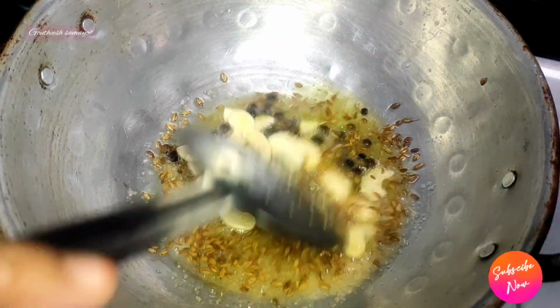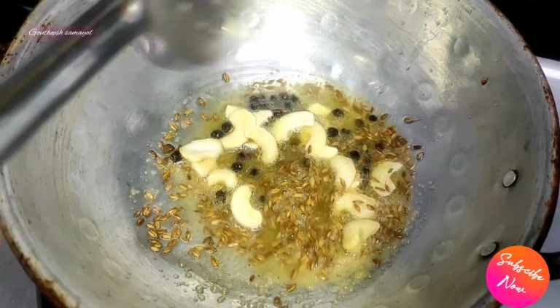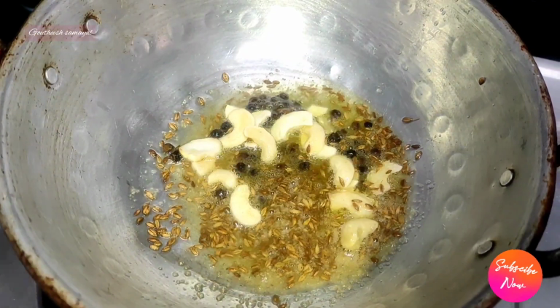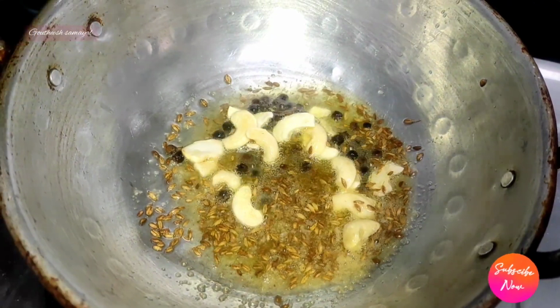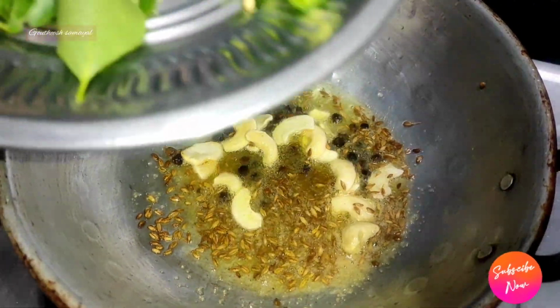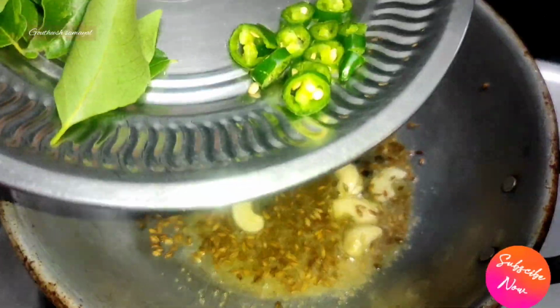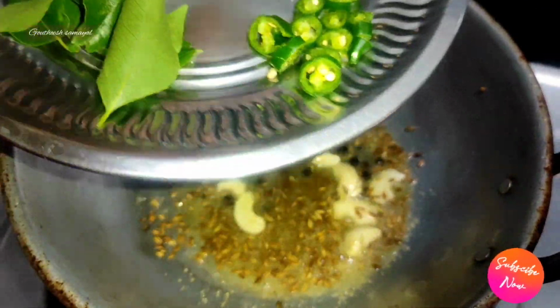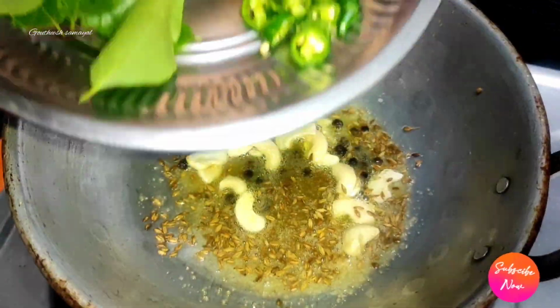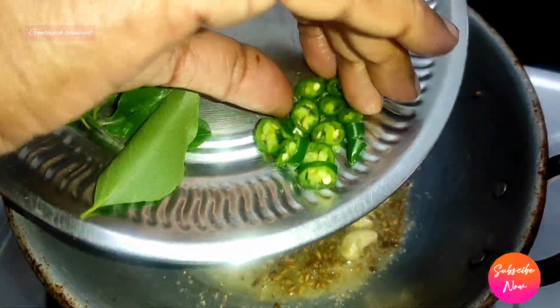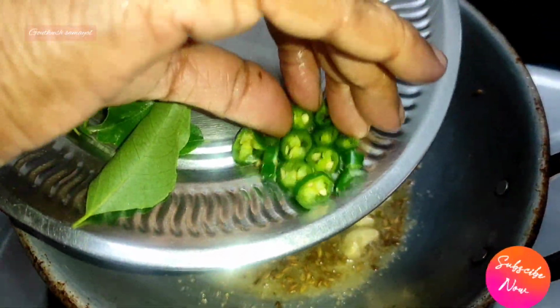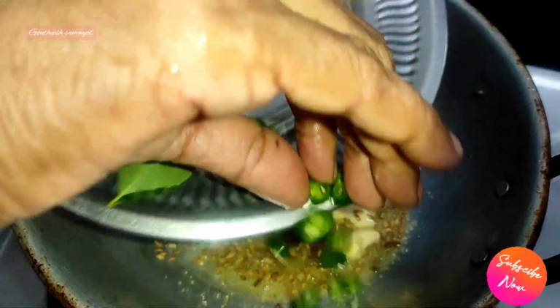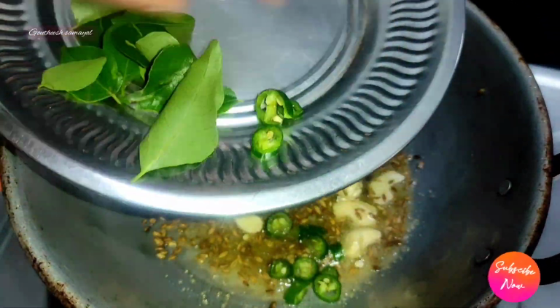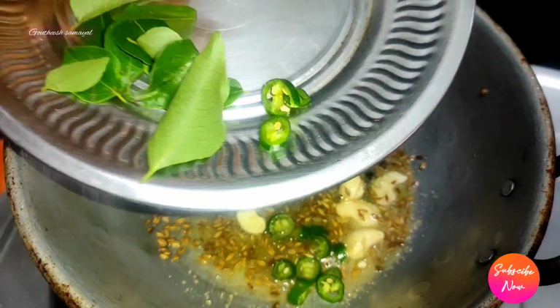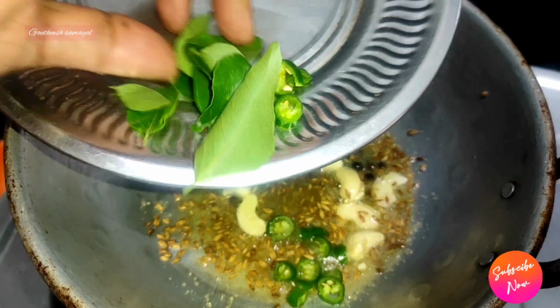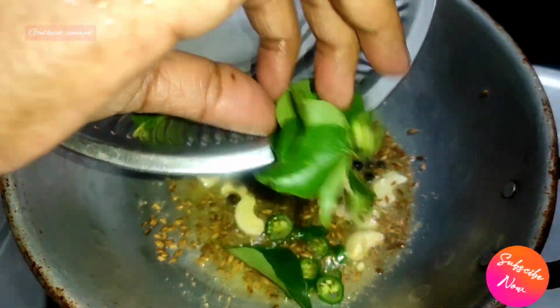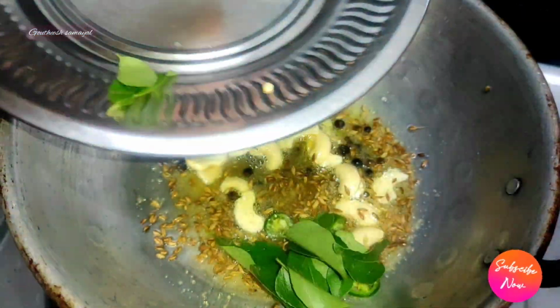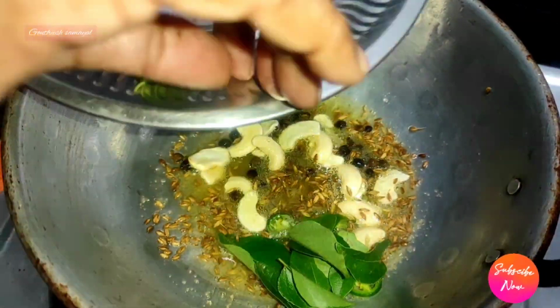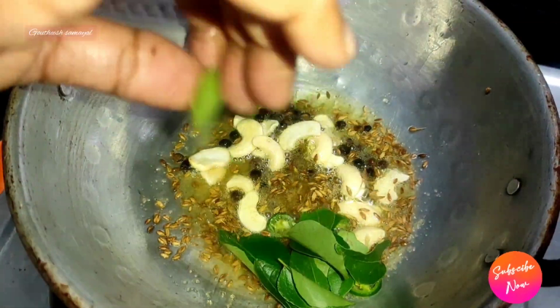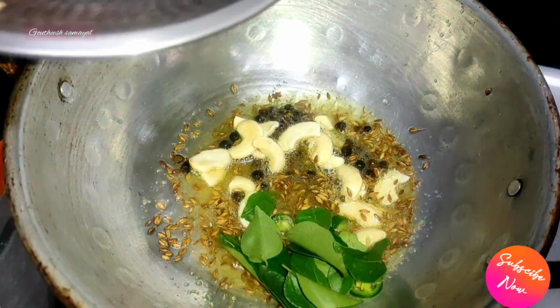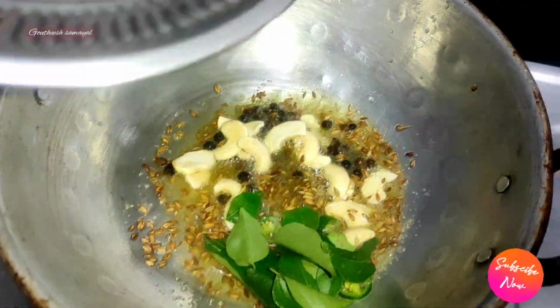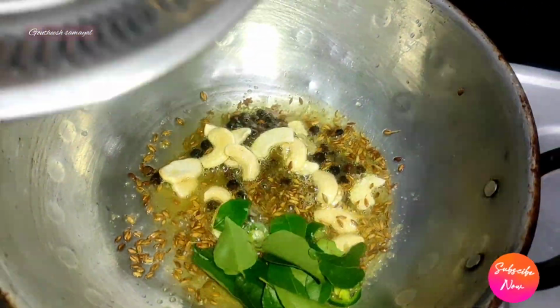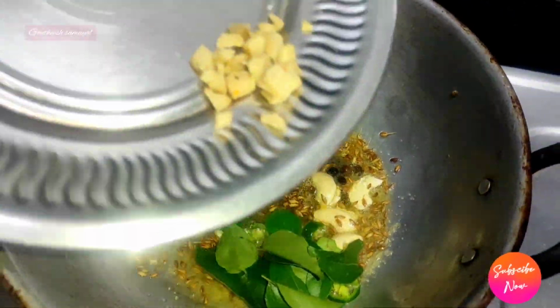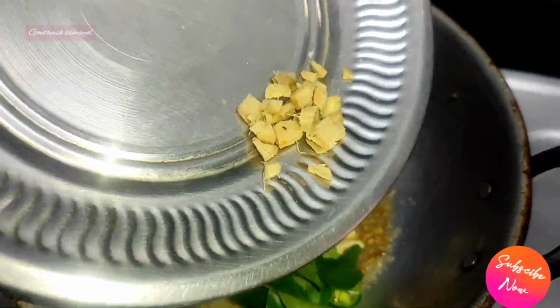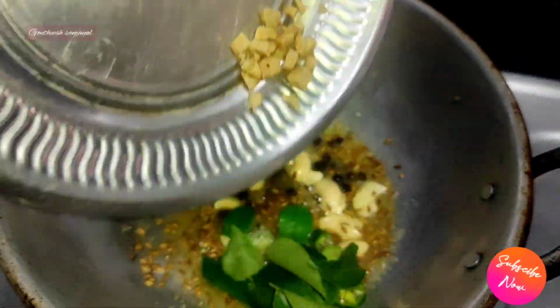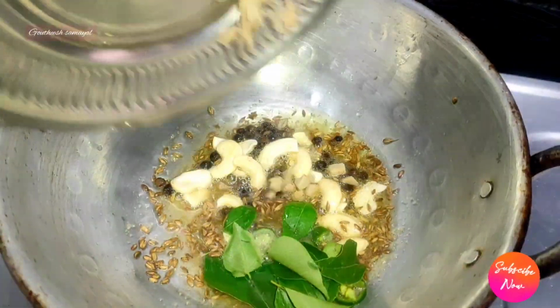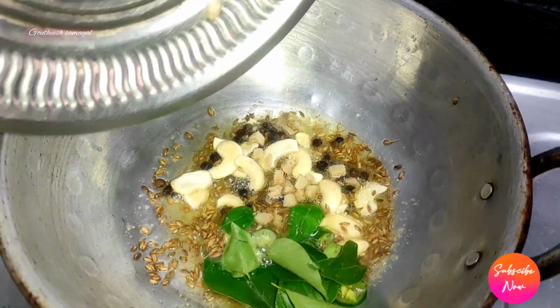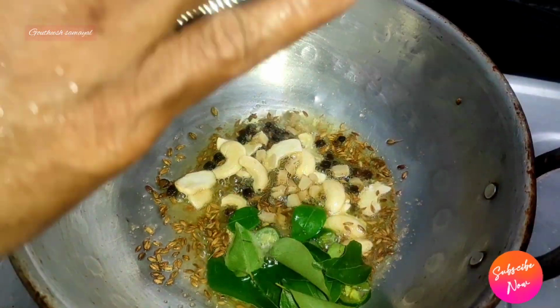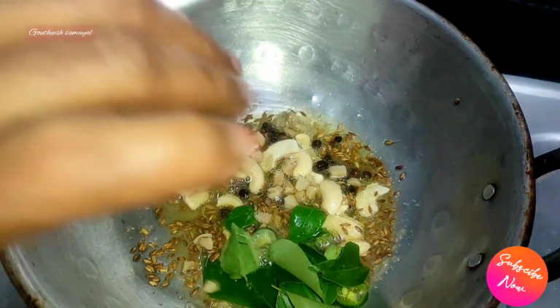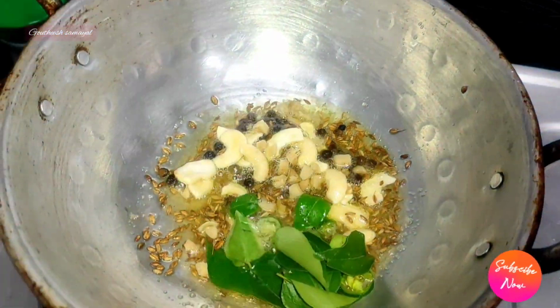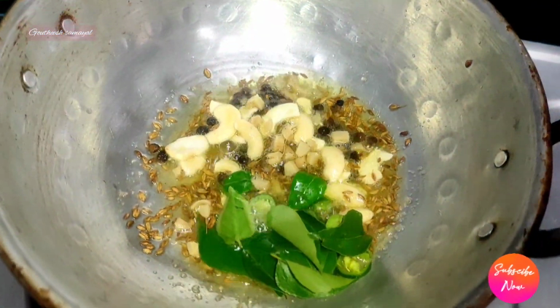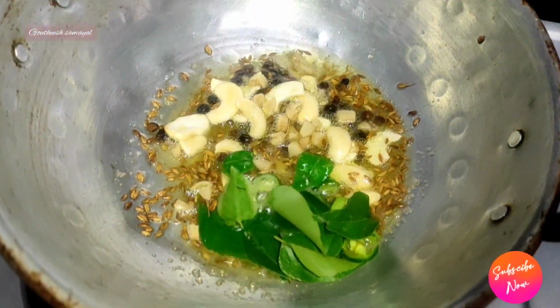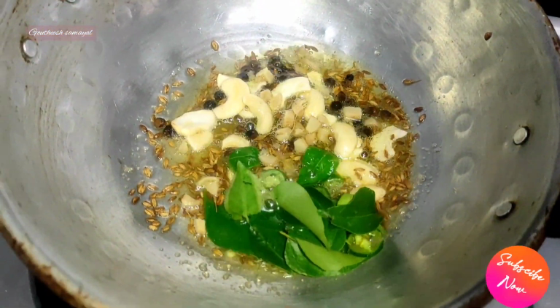Now let's fry it. Cut one piece and add 2 pieces. Add and mix for 2 minutes.